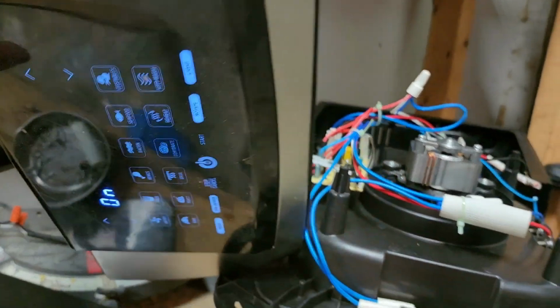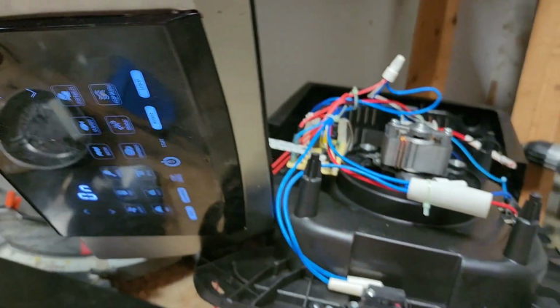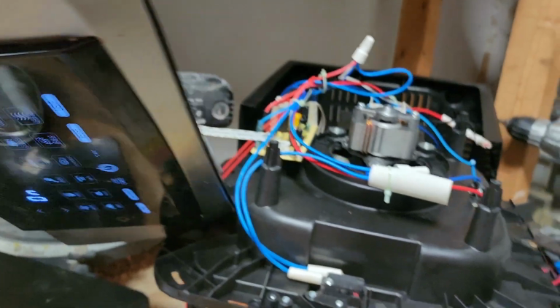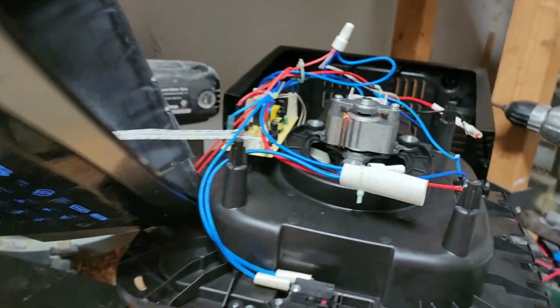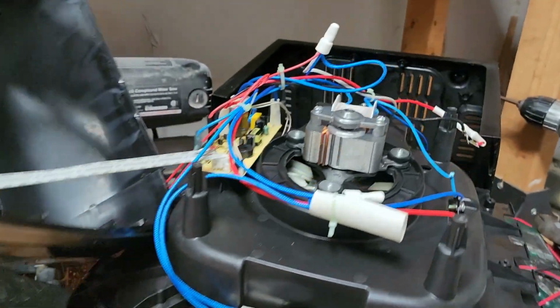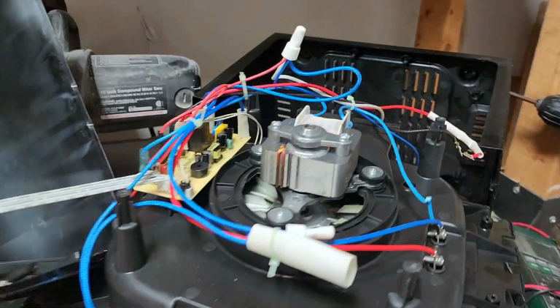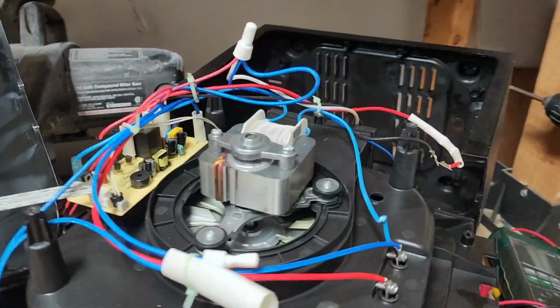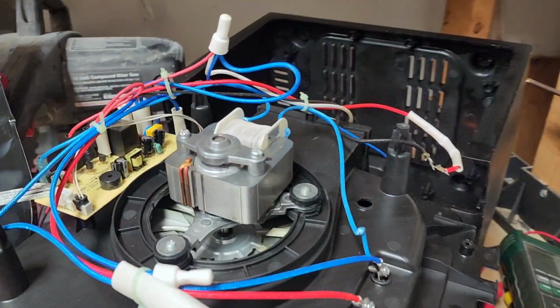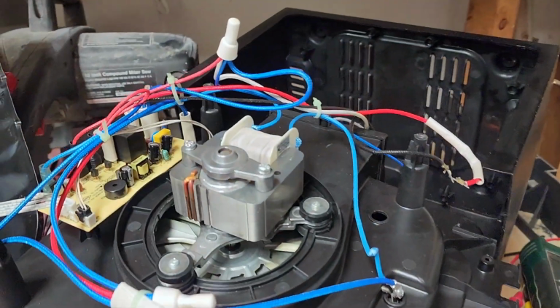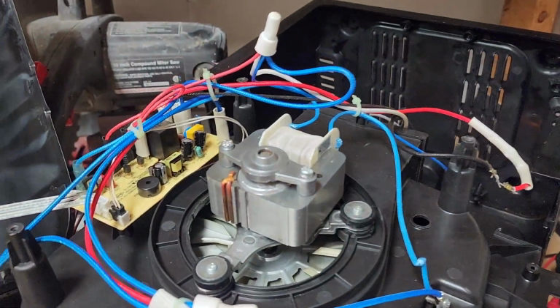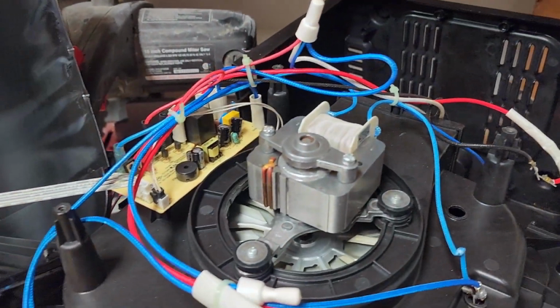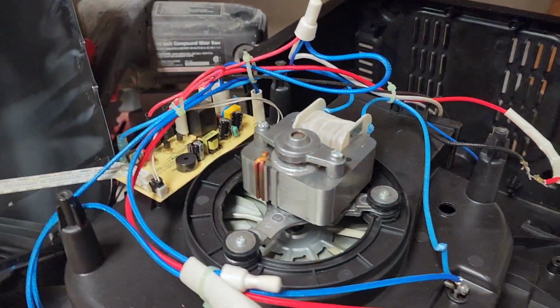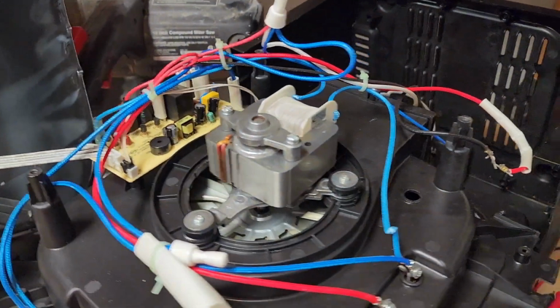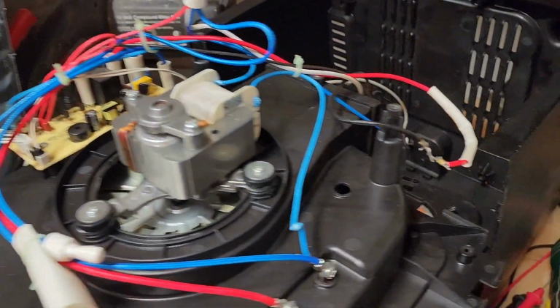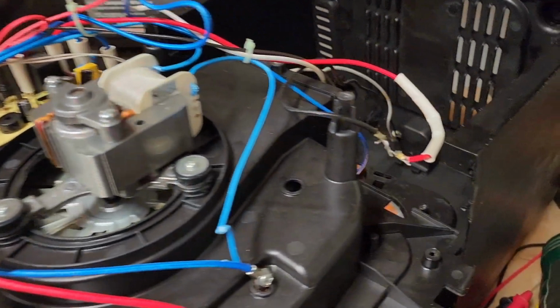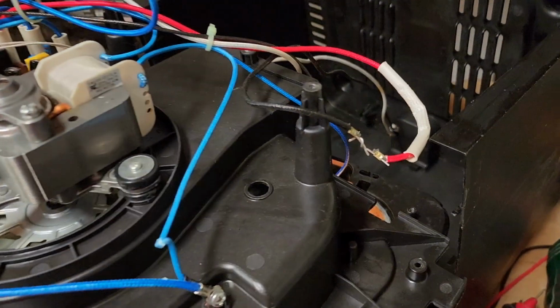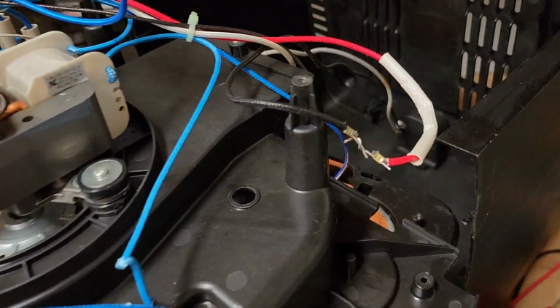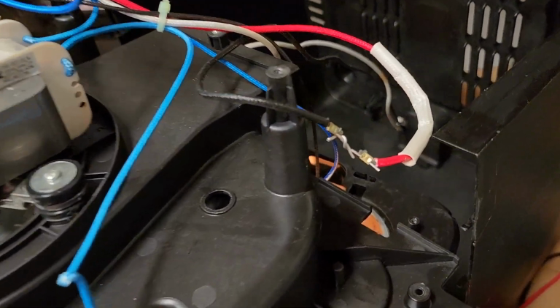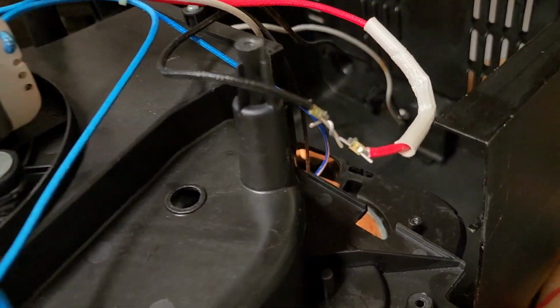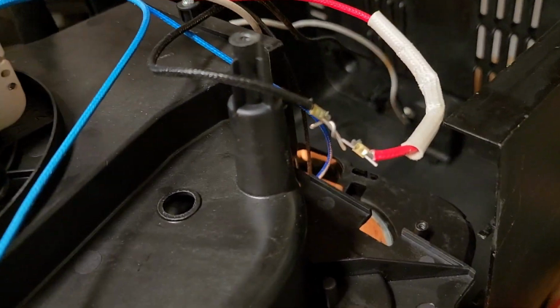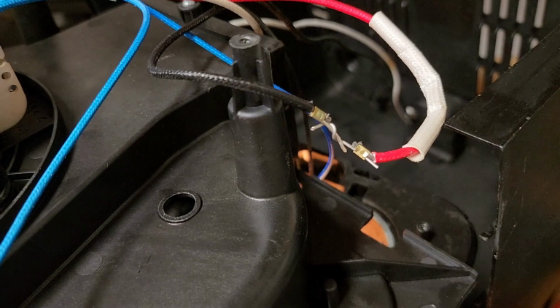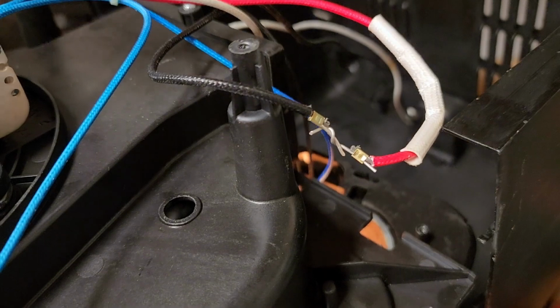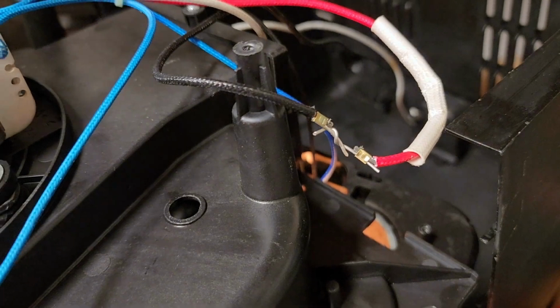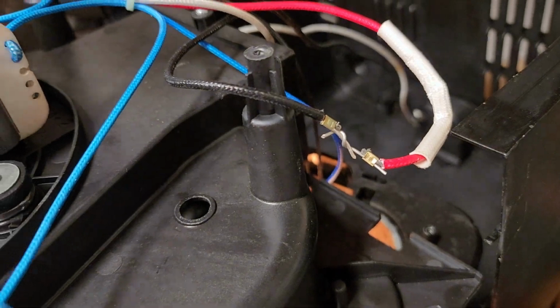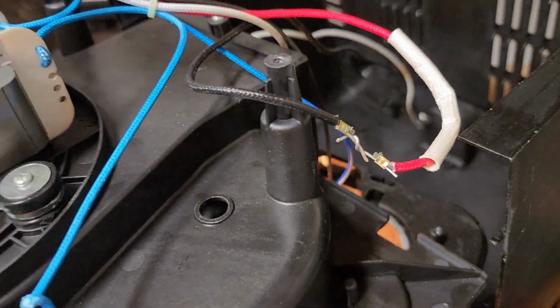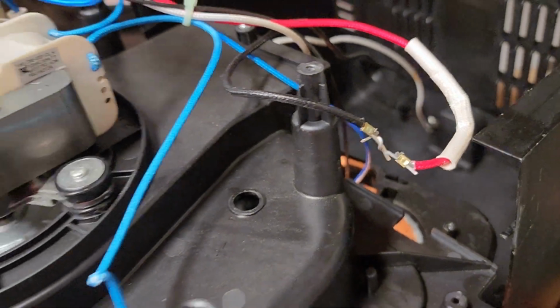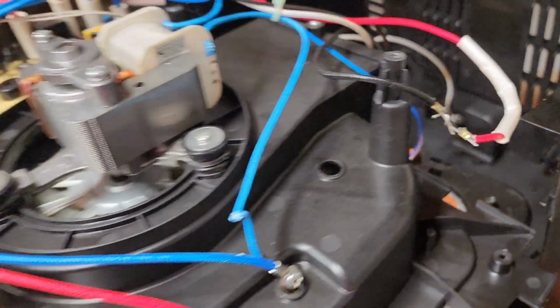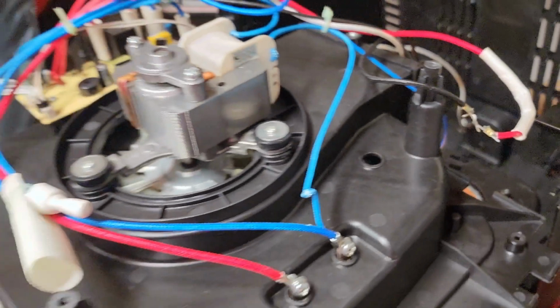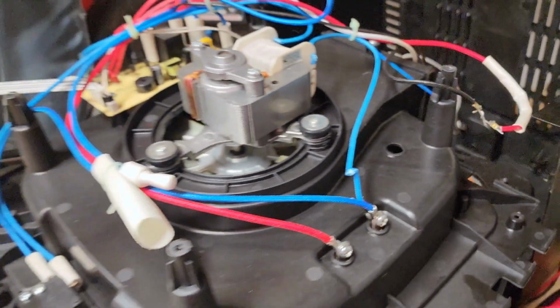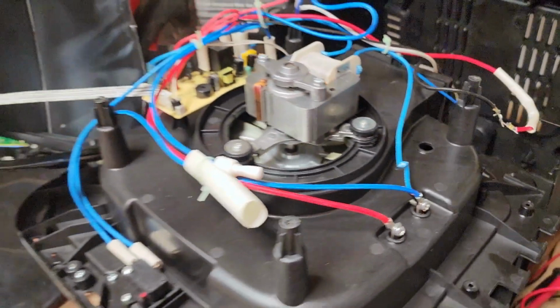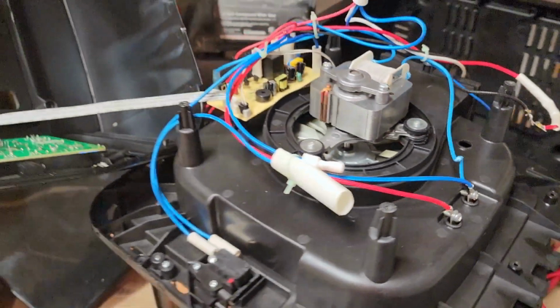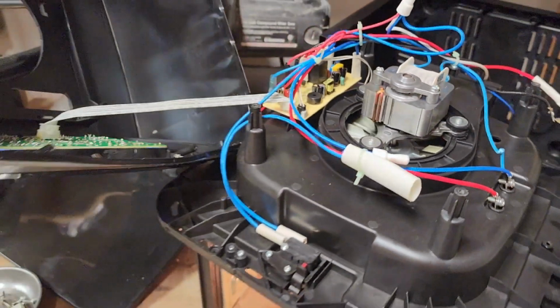I'm not going to leave the unit like this, of course. I'll go ahead and buy that correct thermal fuse and that should fix my problem.